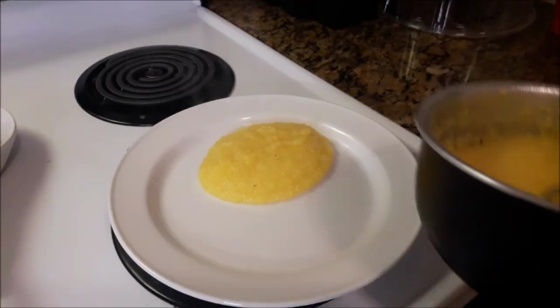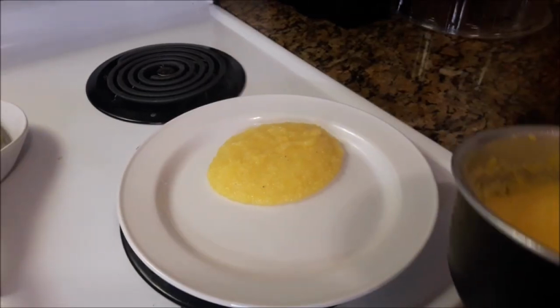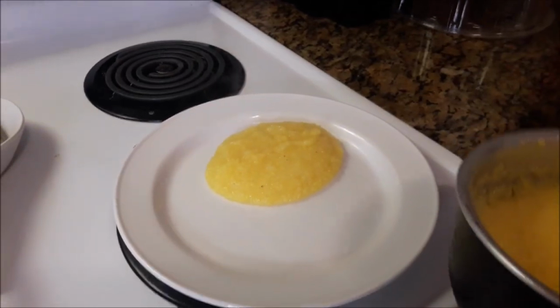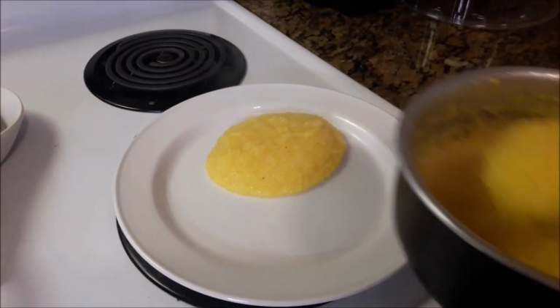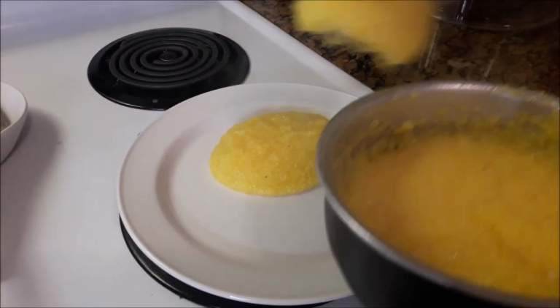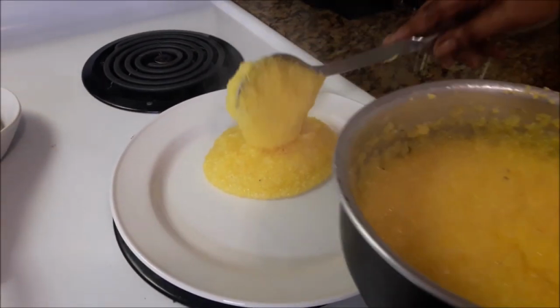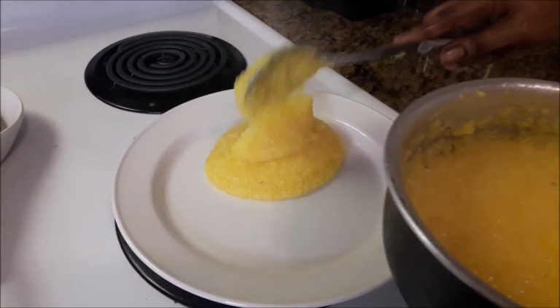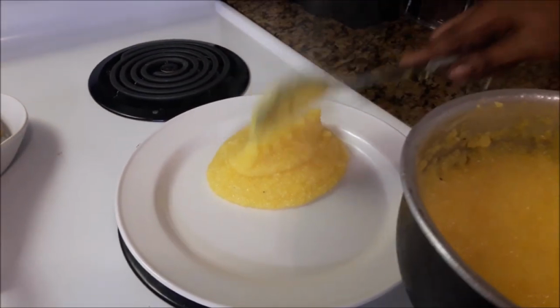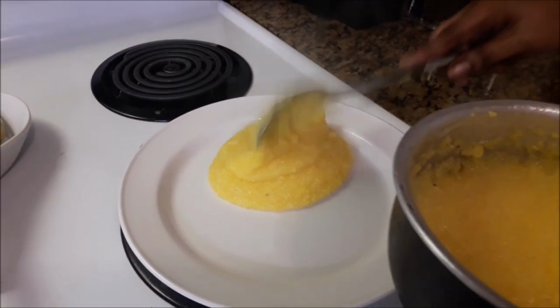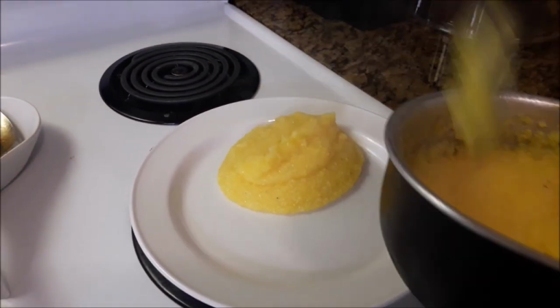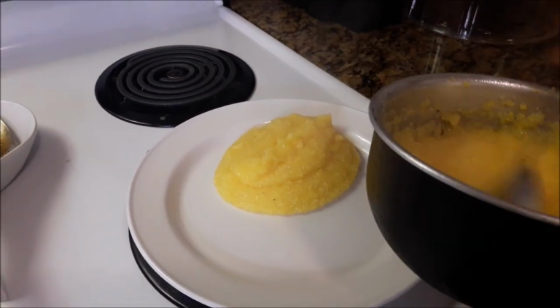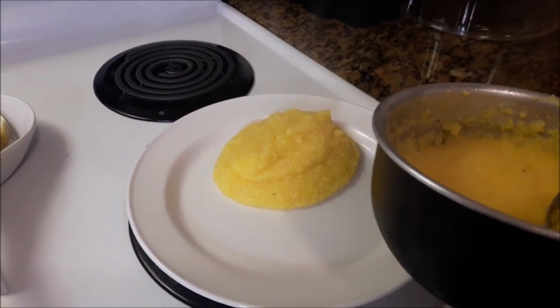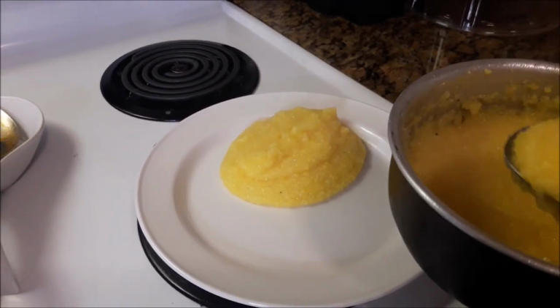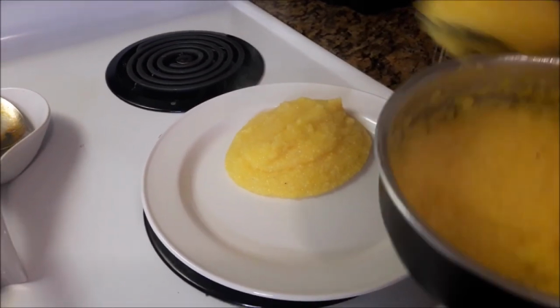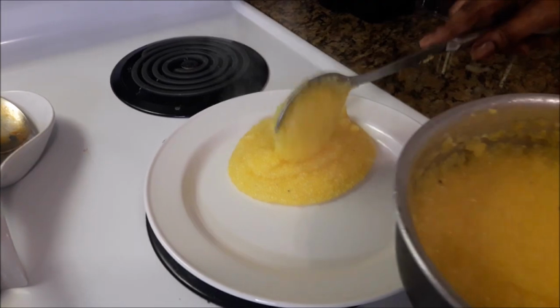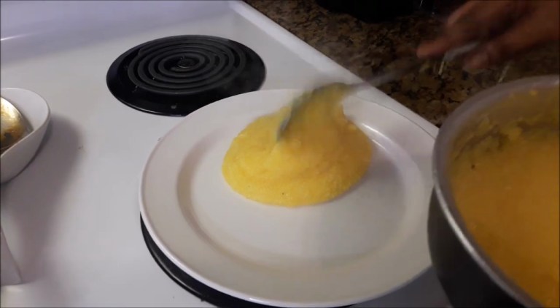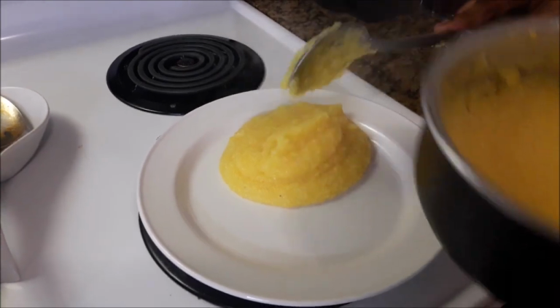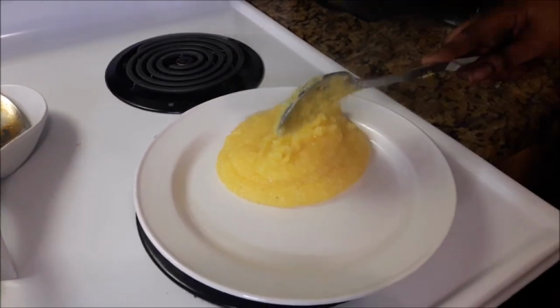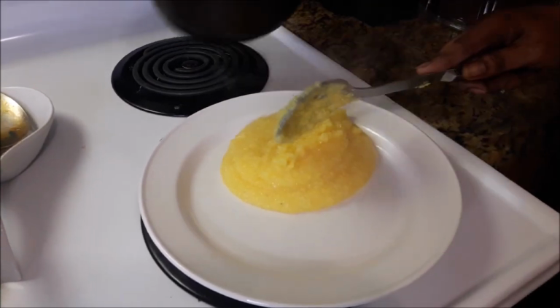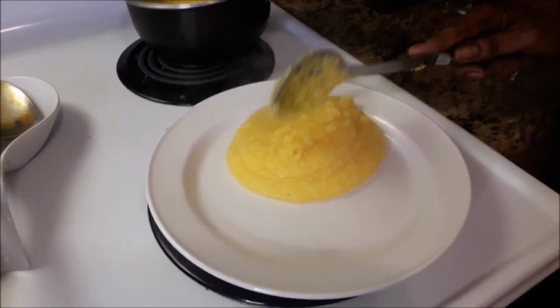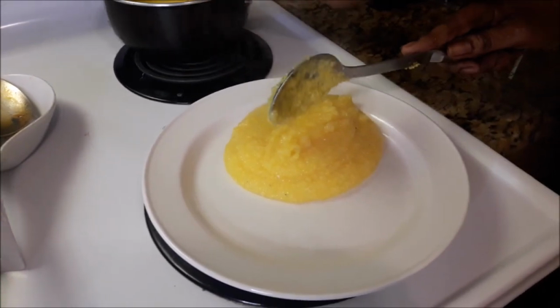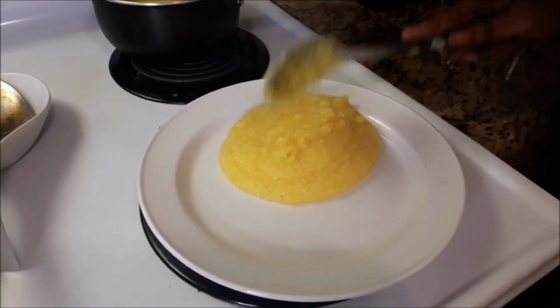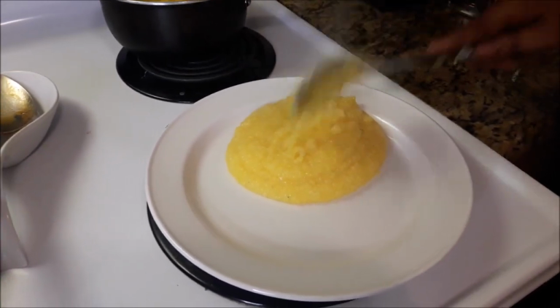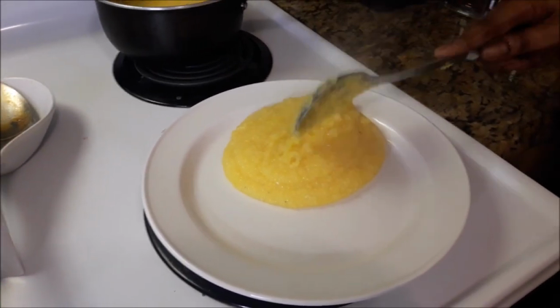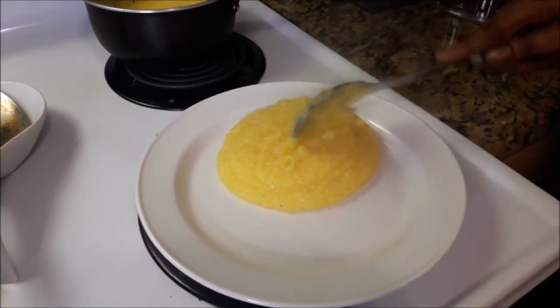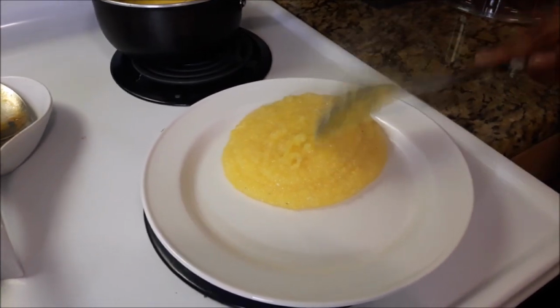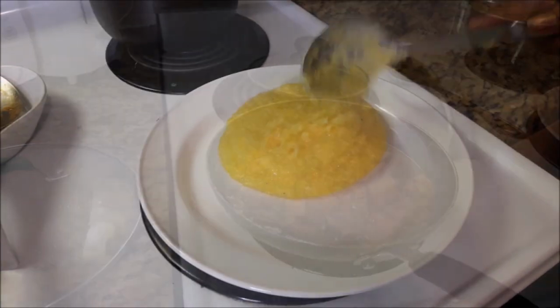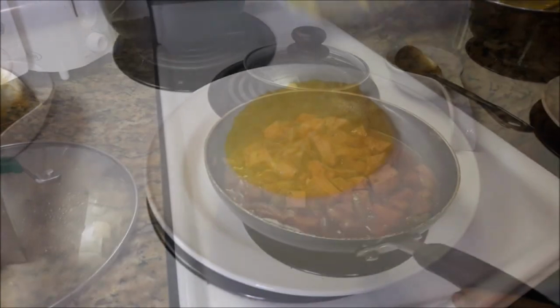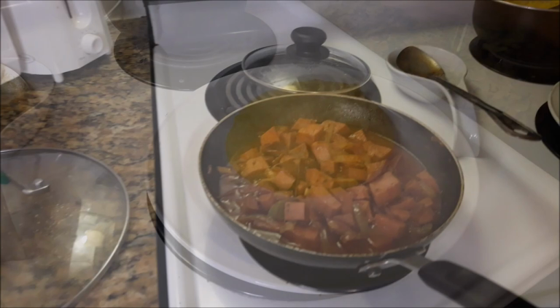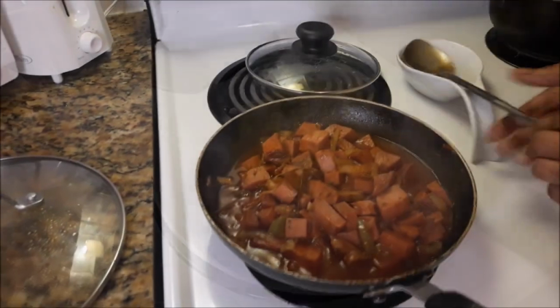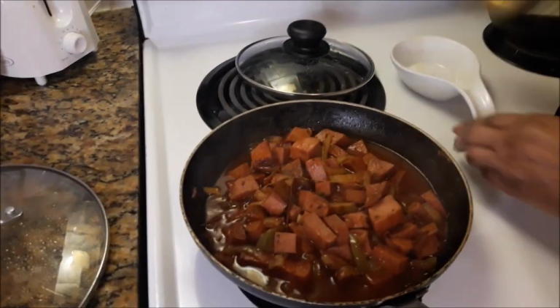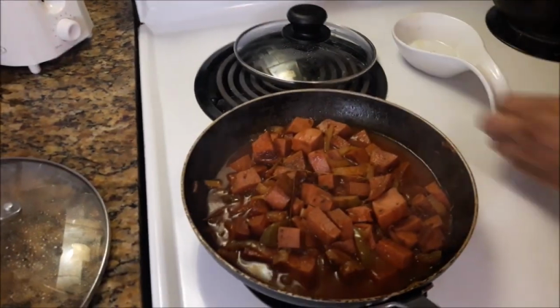Now I'm putting it on the plate — that's the yellow grits, nice and soft. And that's the sausage.